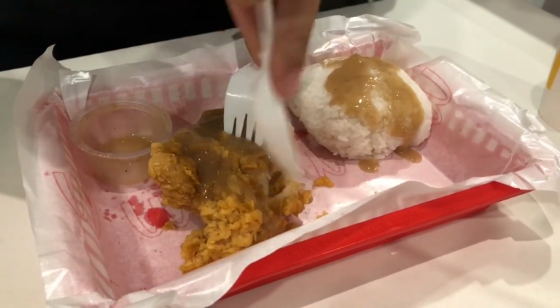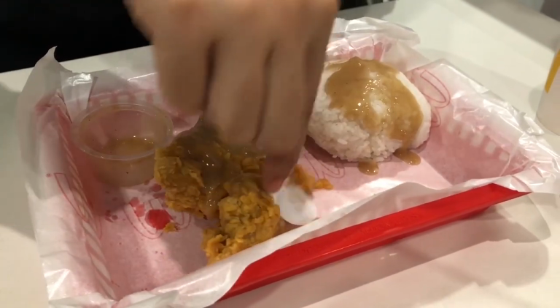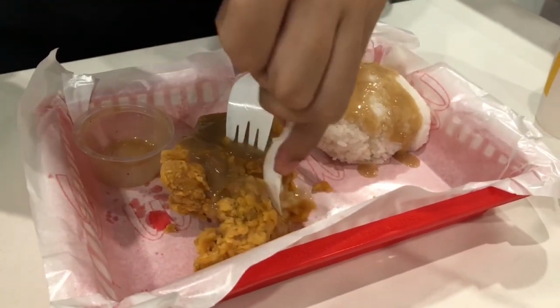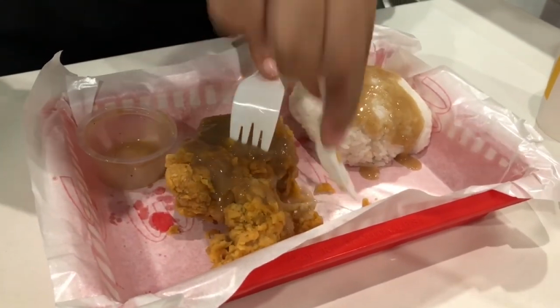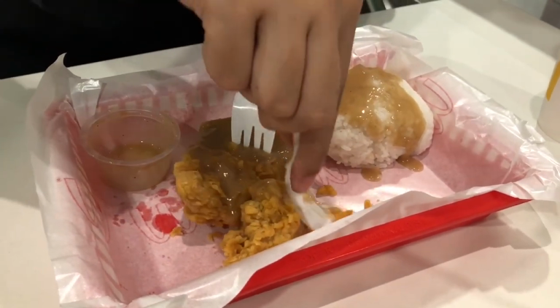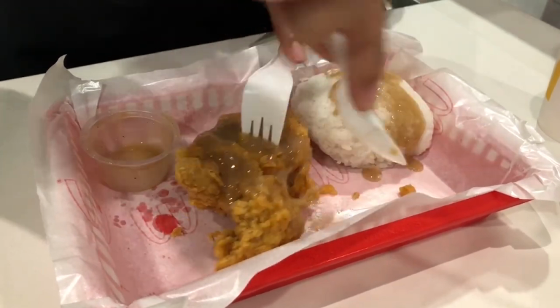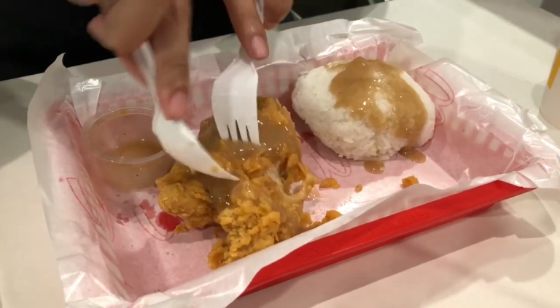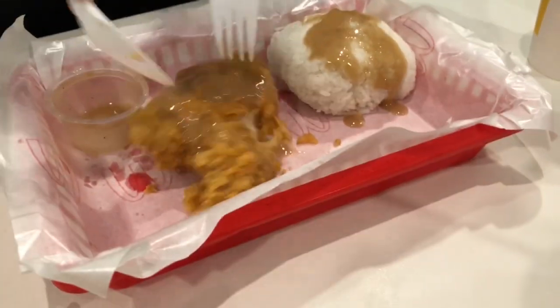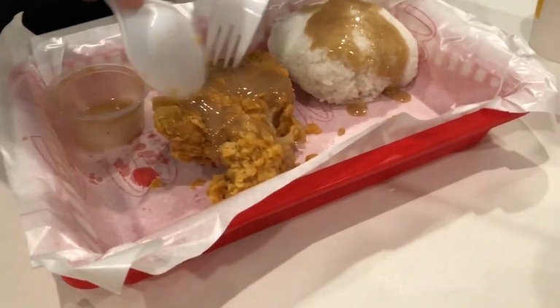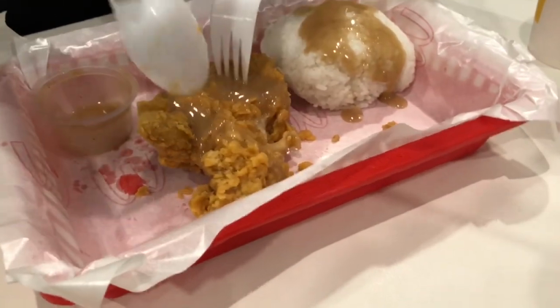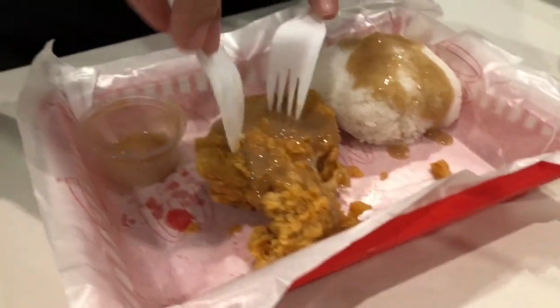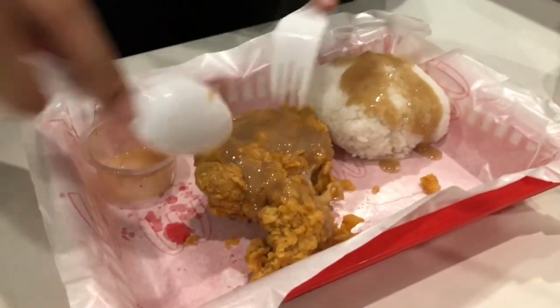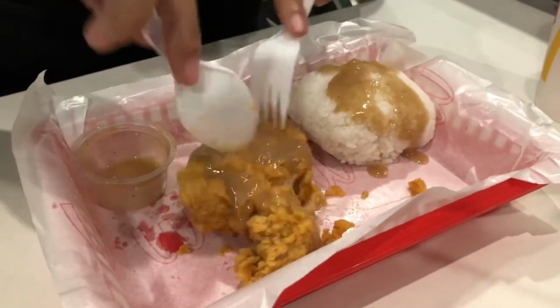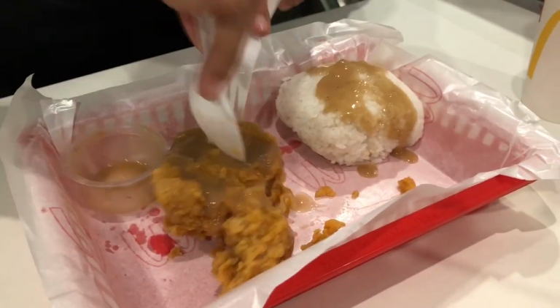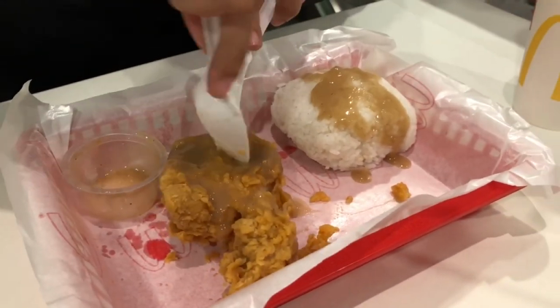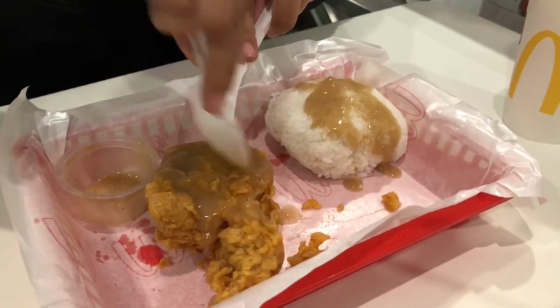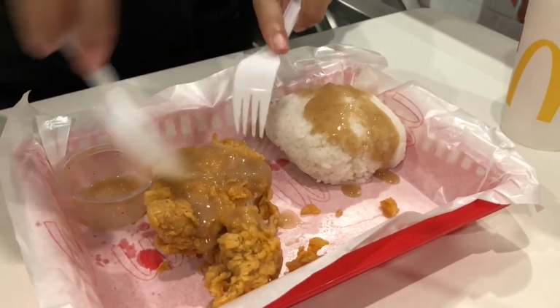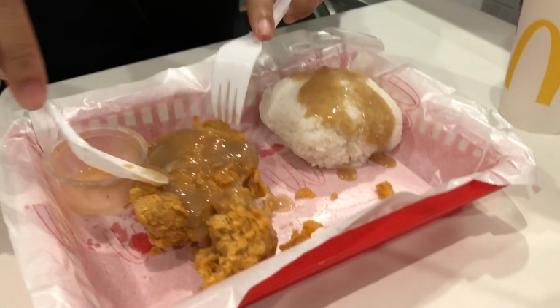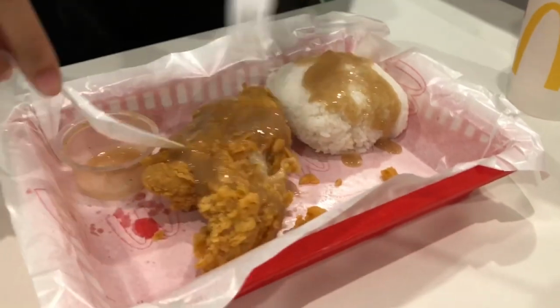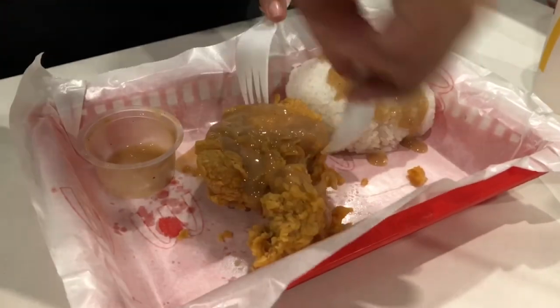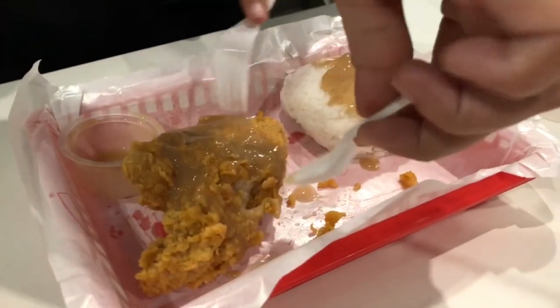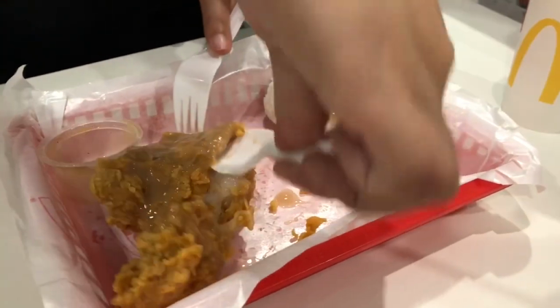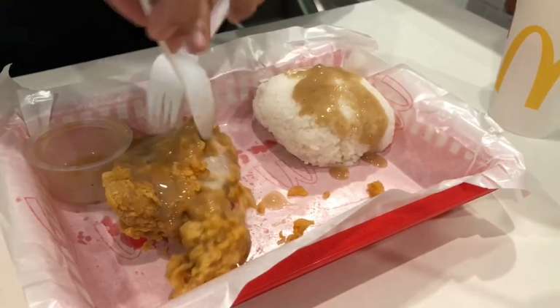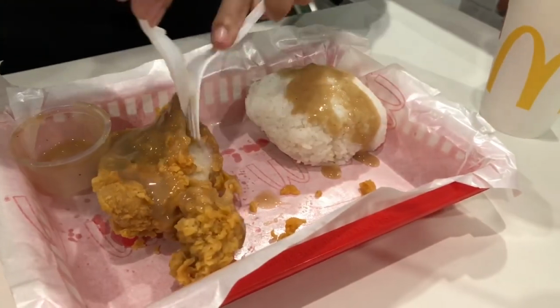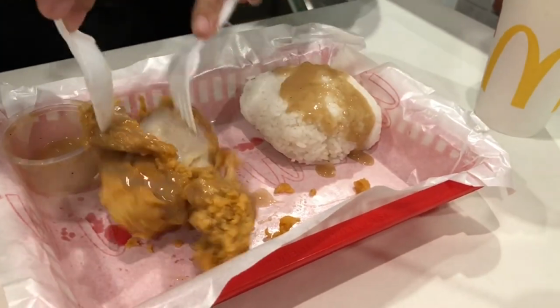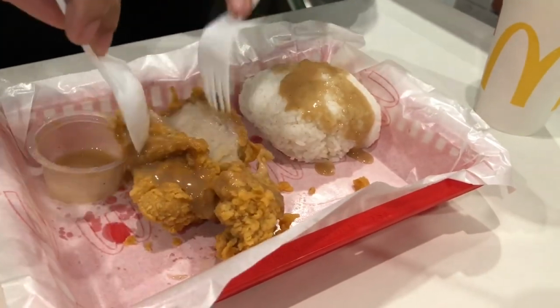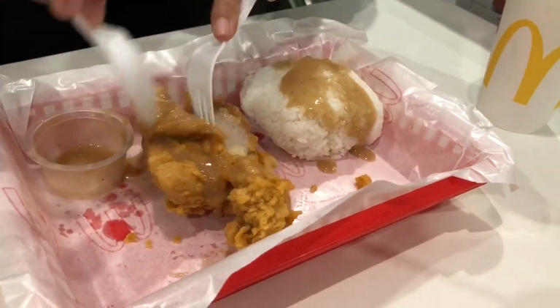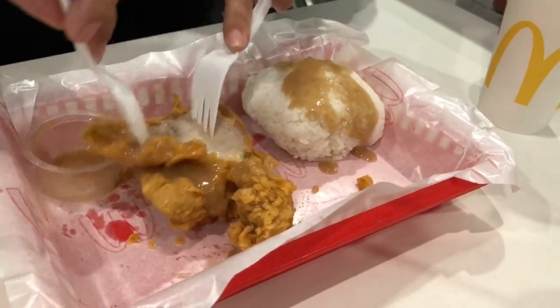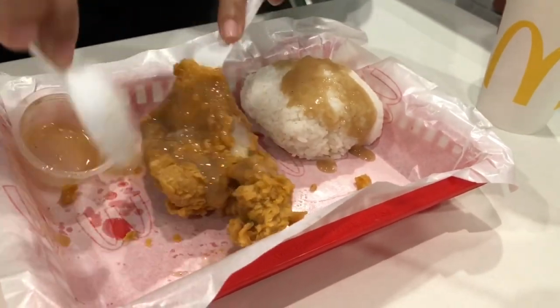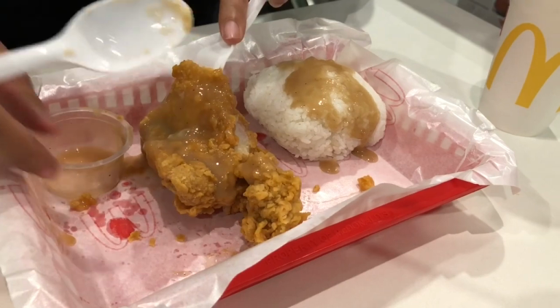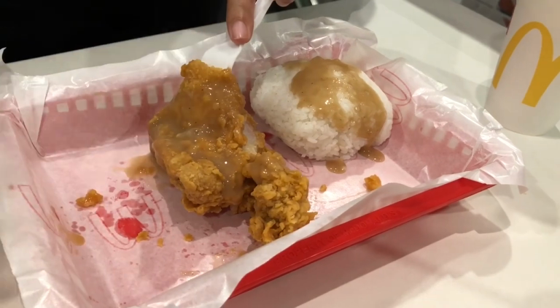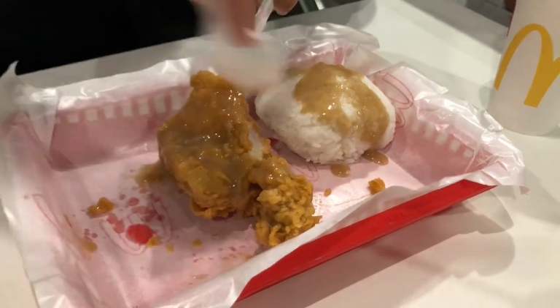I'm having a hard time because the utensil is not that good — it's plastic. This is the thigh part. Finally I can eat it!